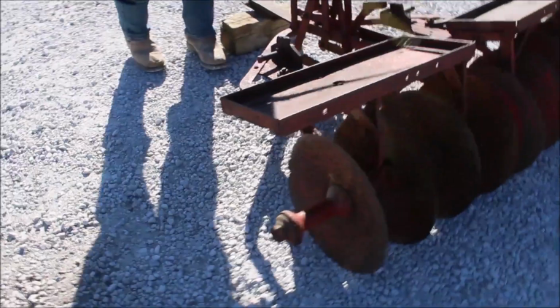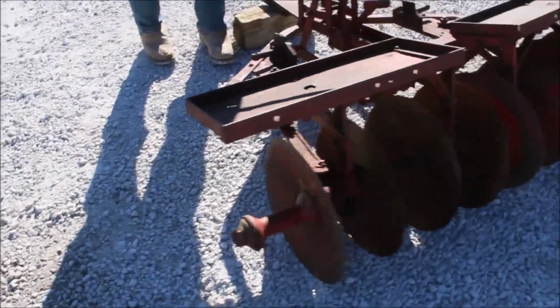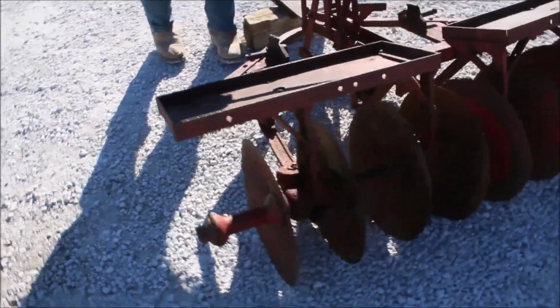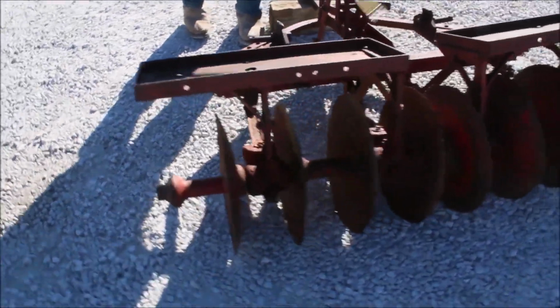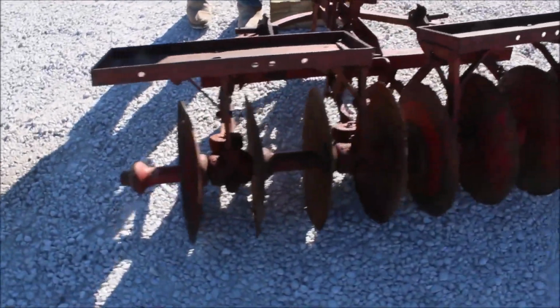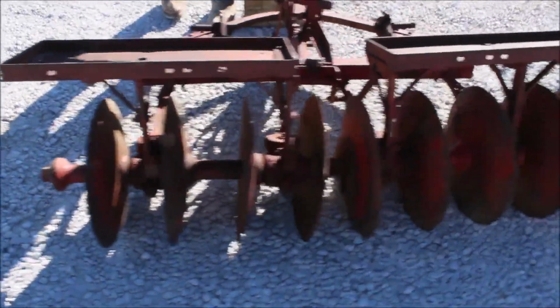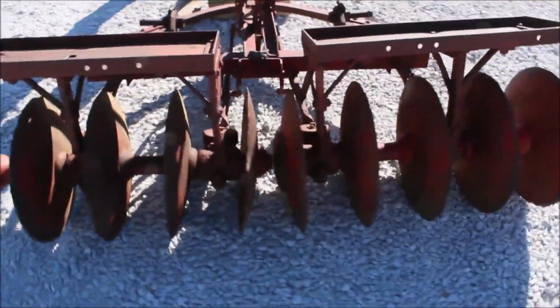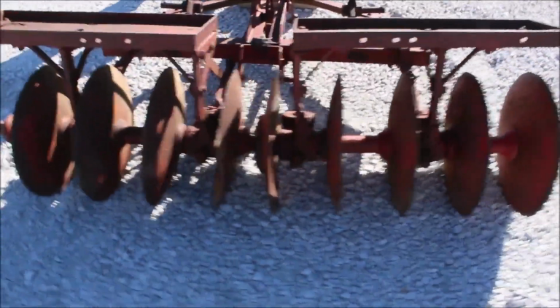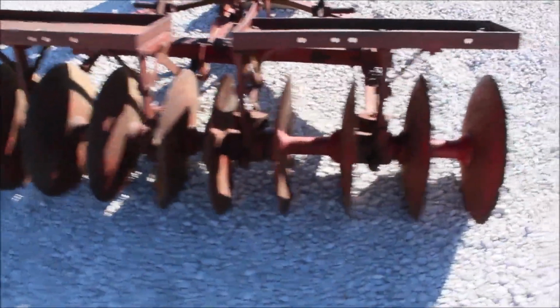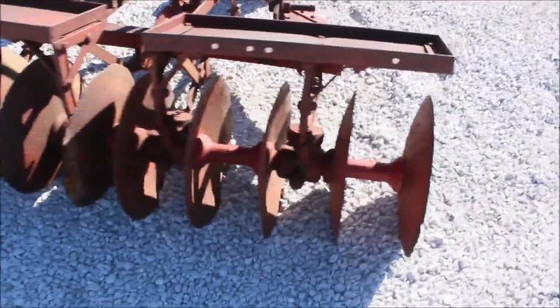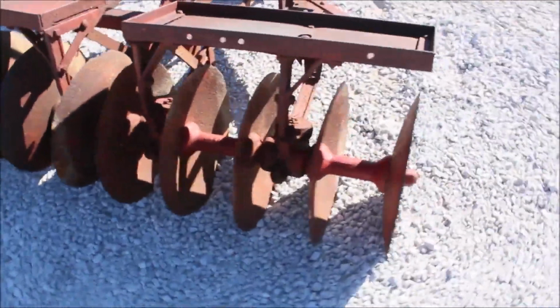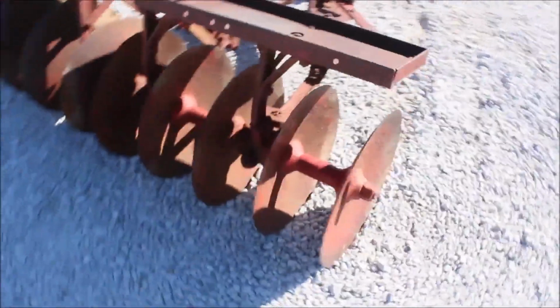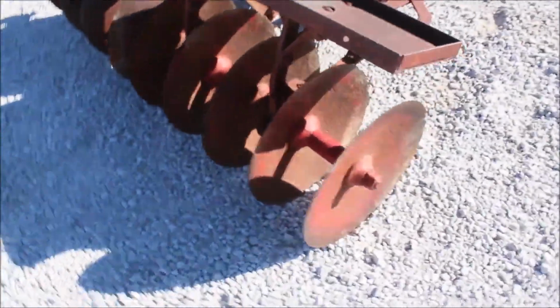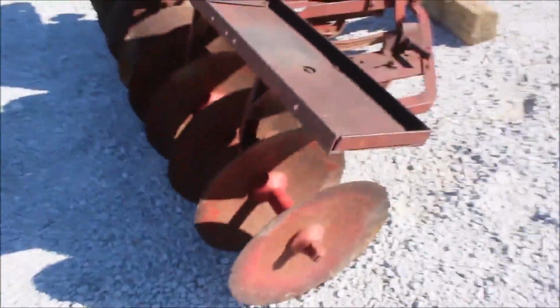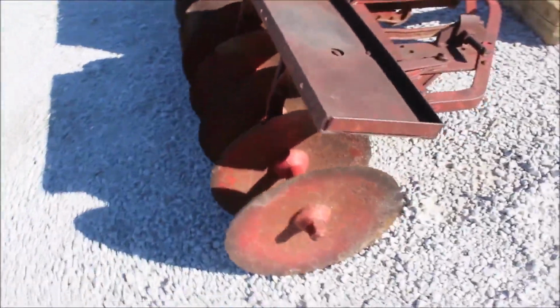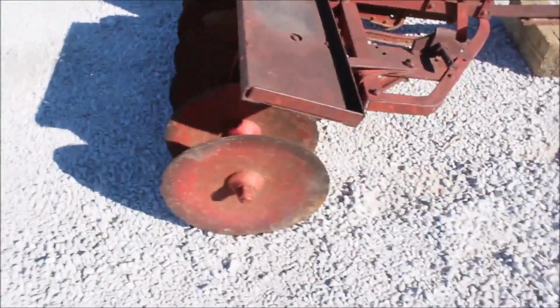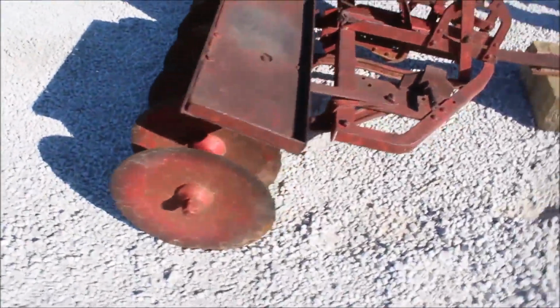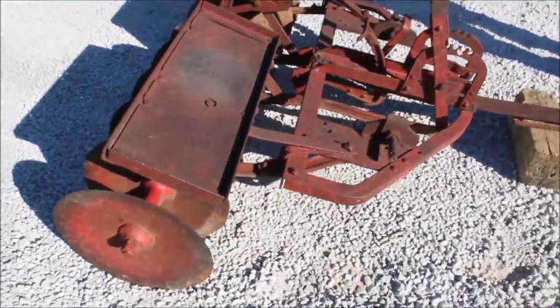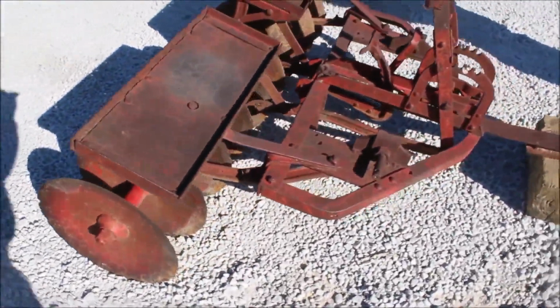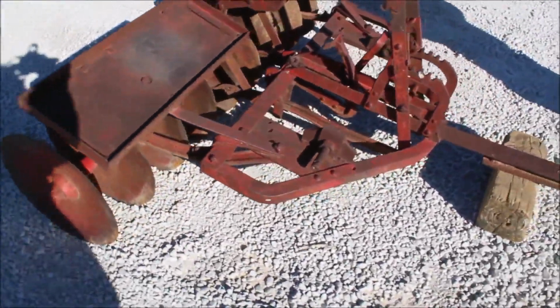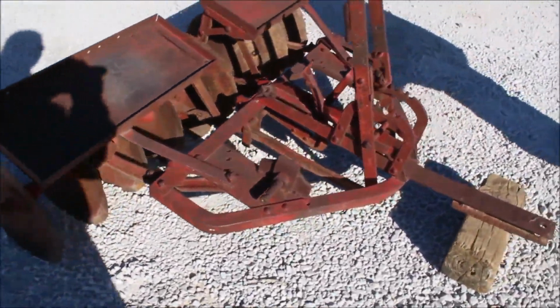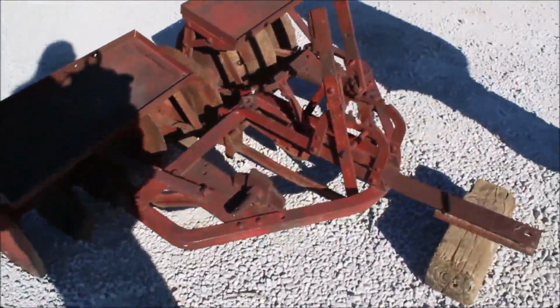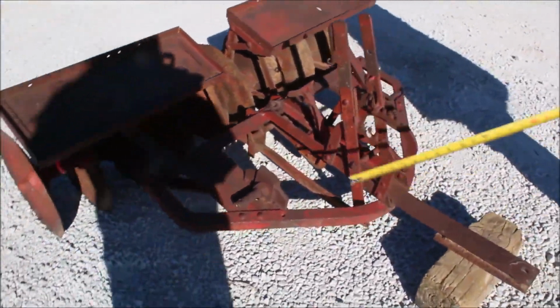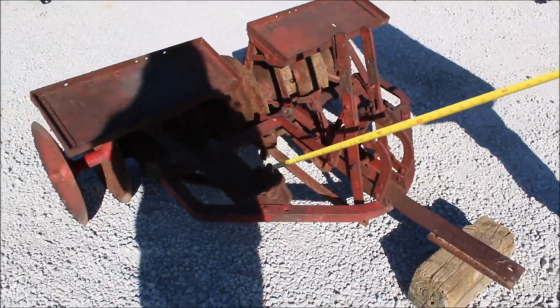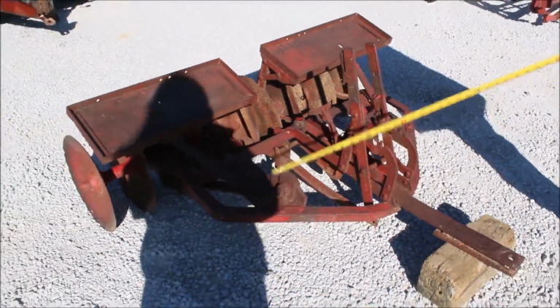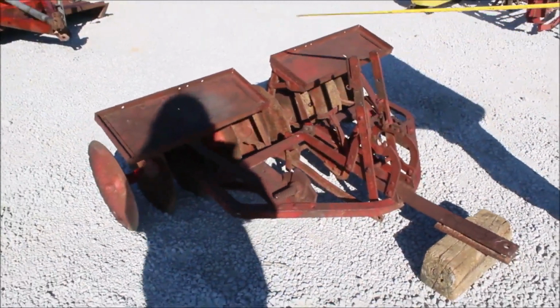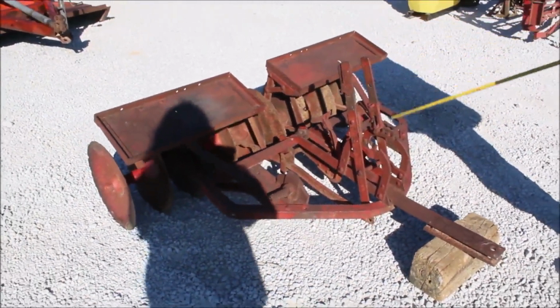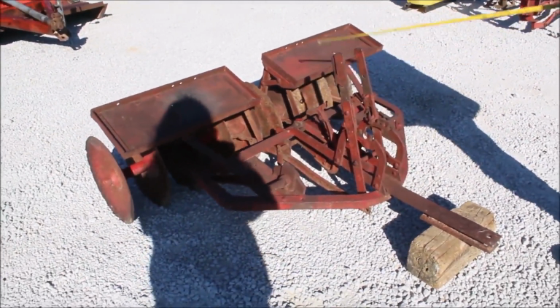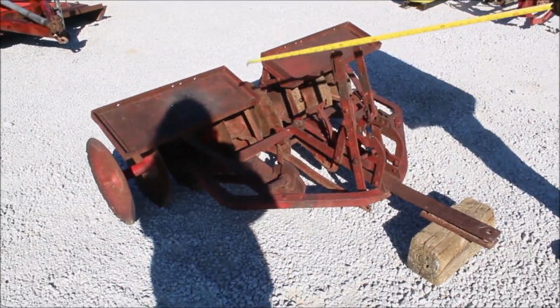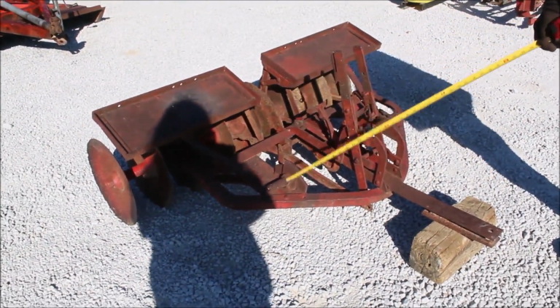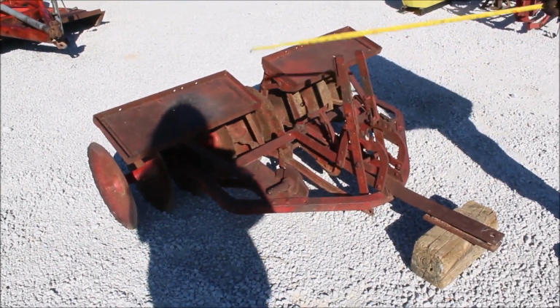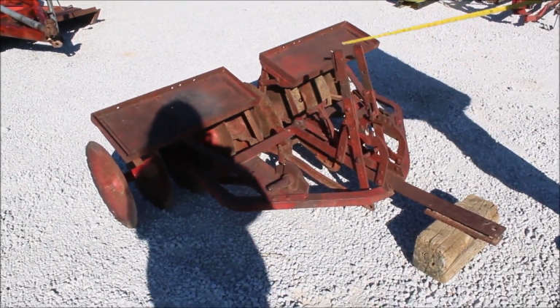Weight block. Your foot block's in there — weight if you like. It's got a wagon hitch on it. It's got some three-point pins here; I guess you could use it as three-point.